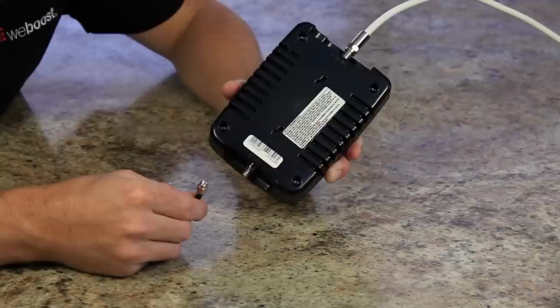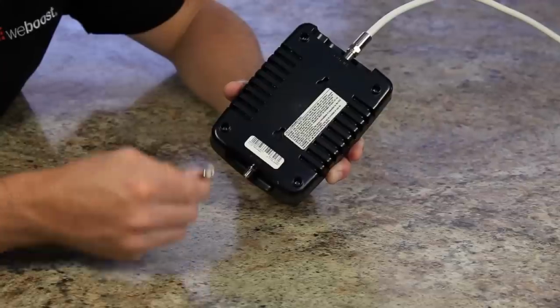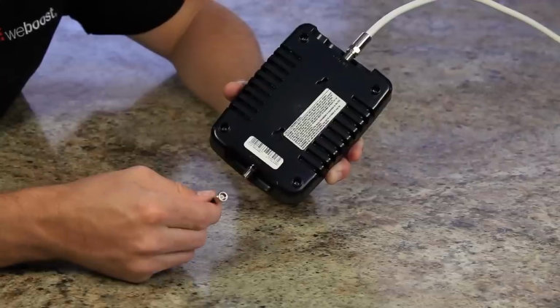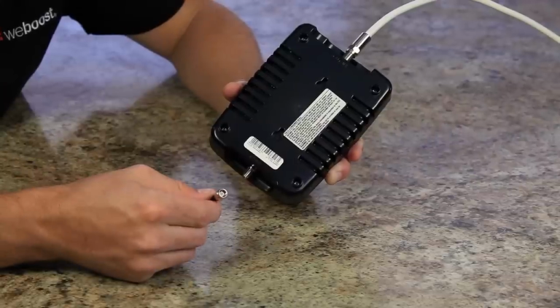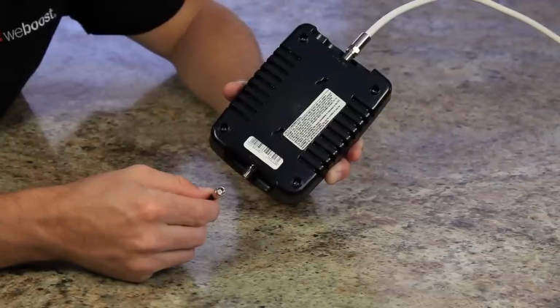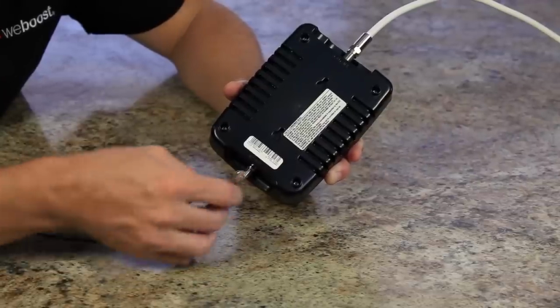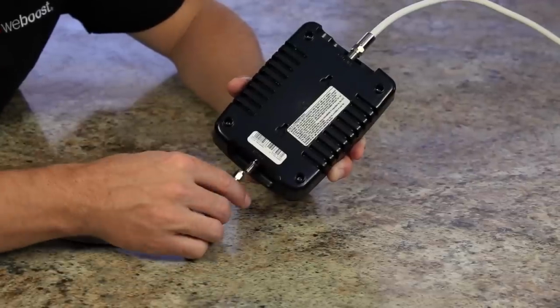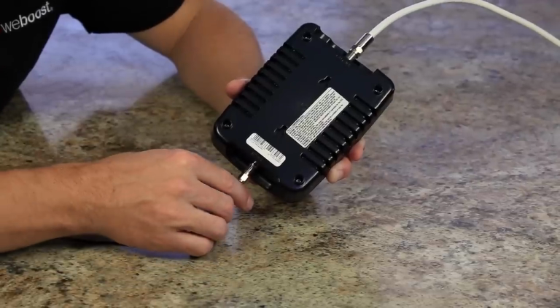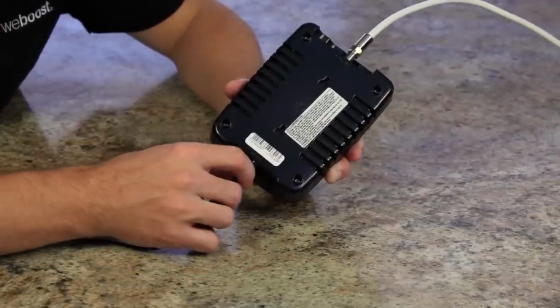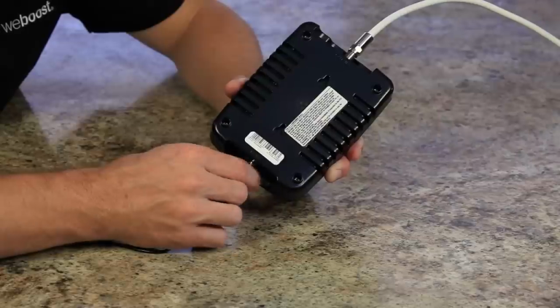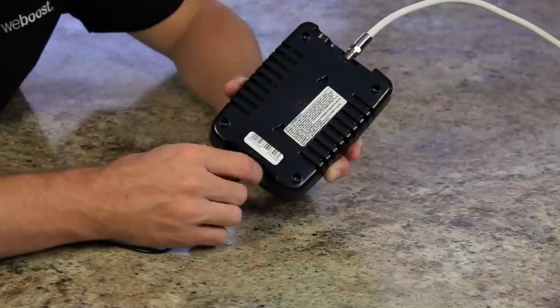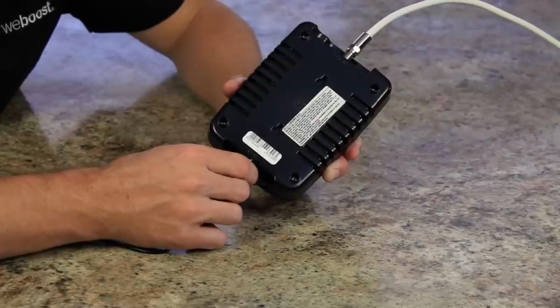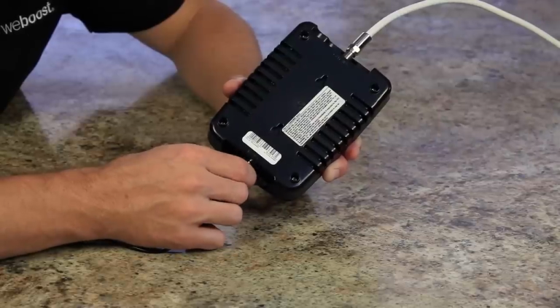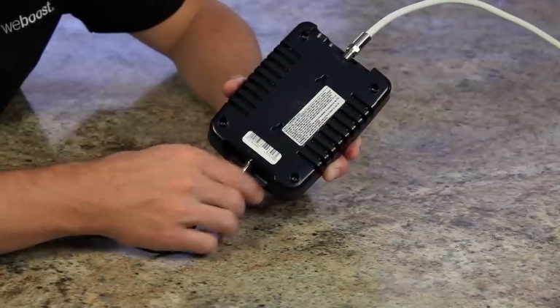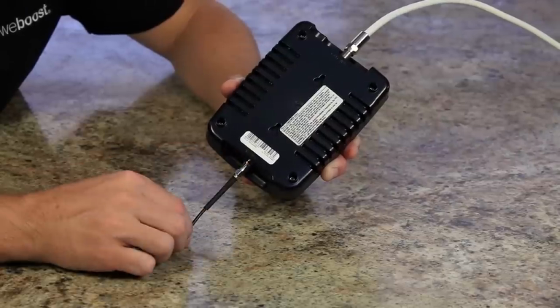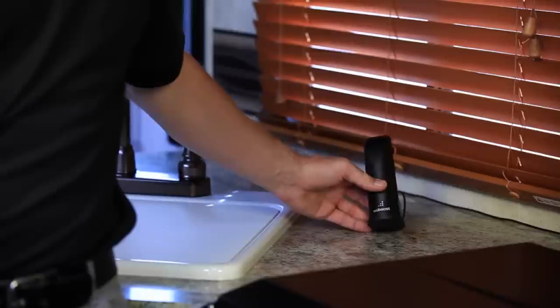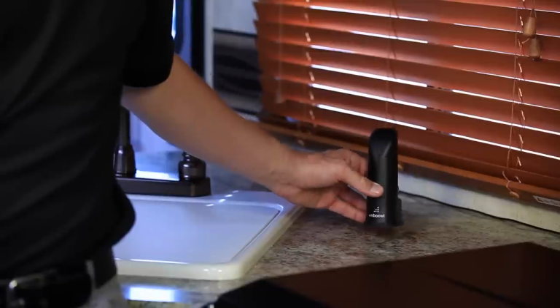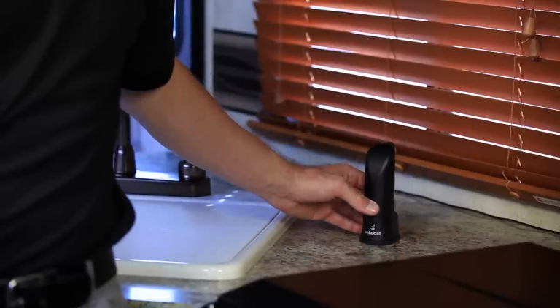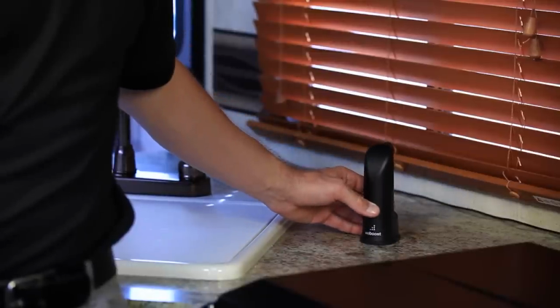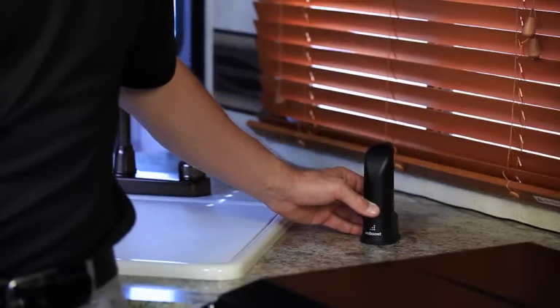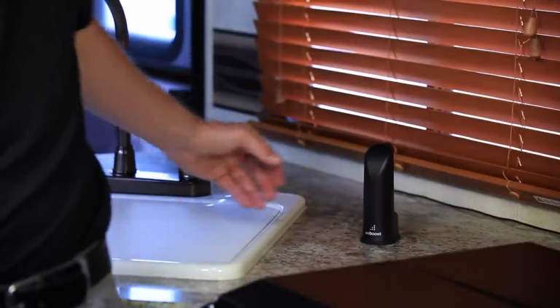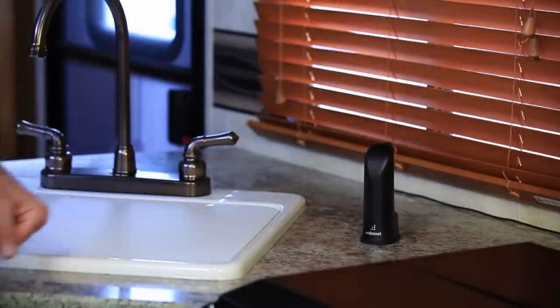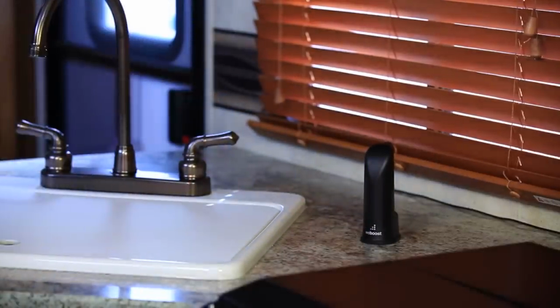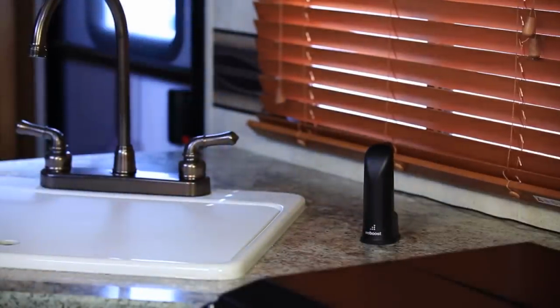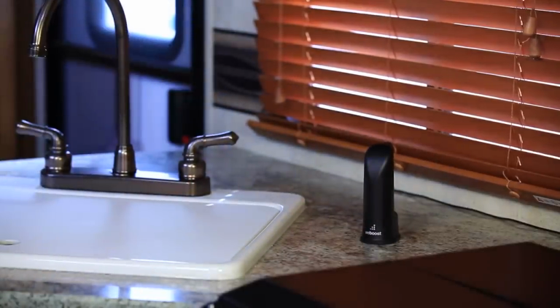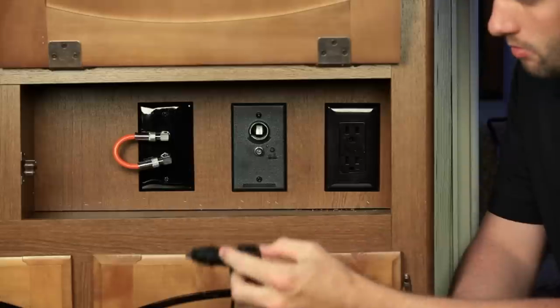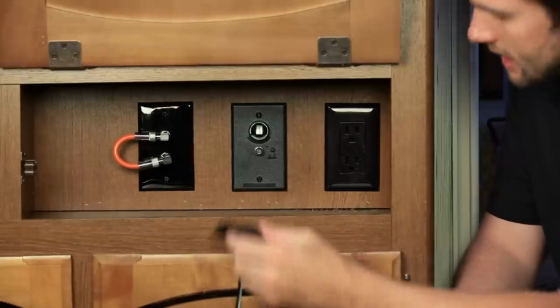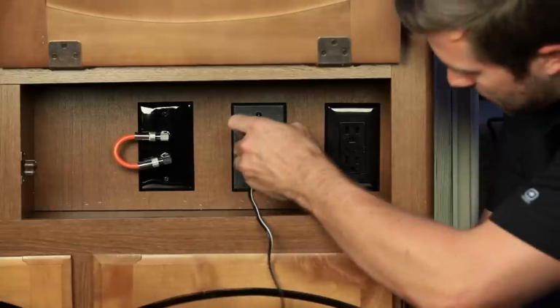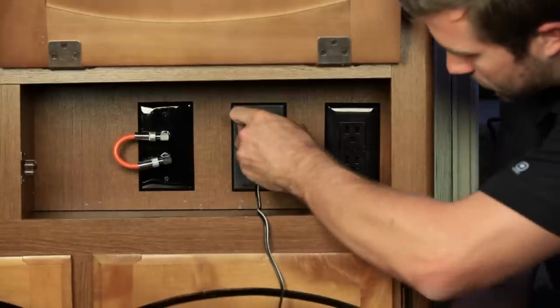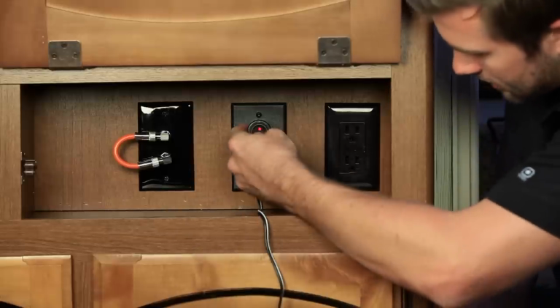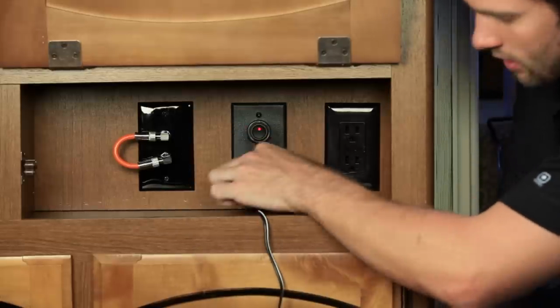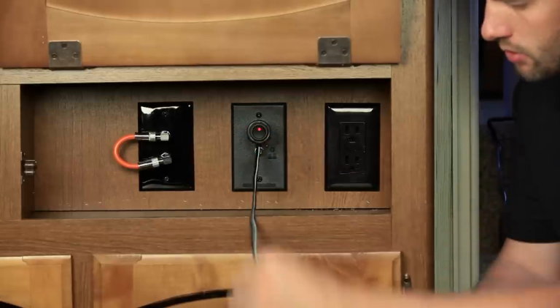Then take your inside antenna cable and connect it to the inside antenna connection on the booster. Place the inside antenna in a location where you will need the strongest cell signal. Plug in the DC power supply and run it to the booster.